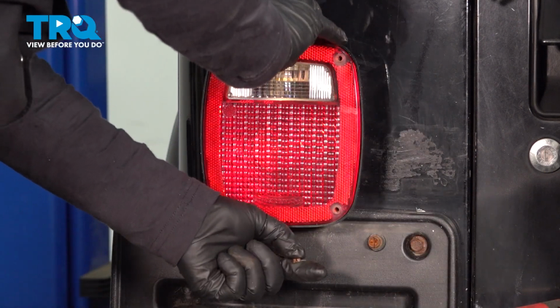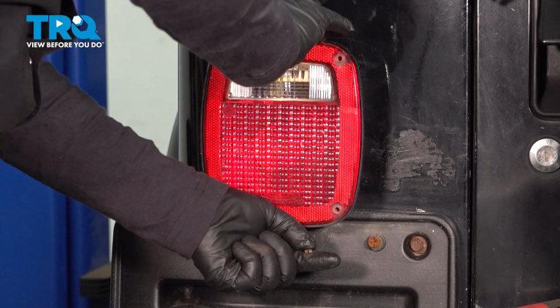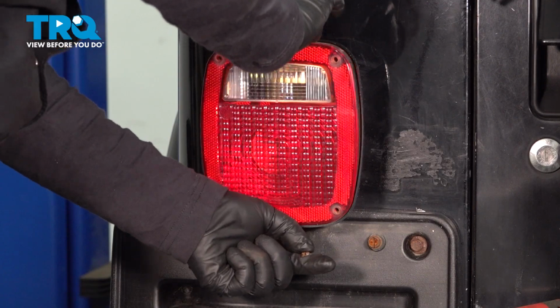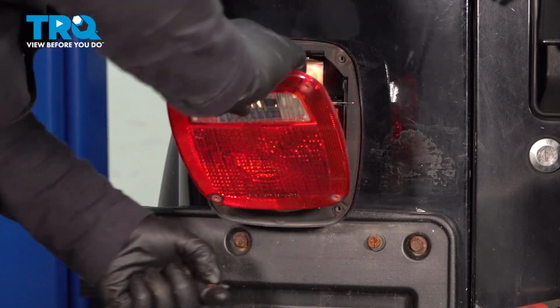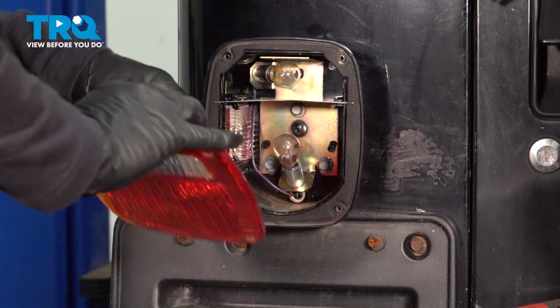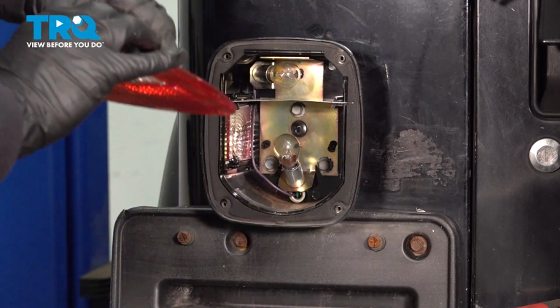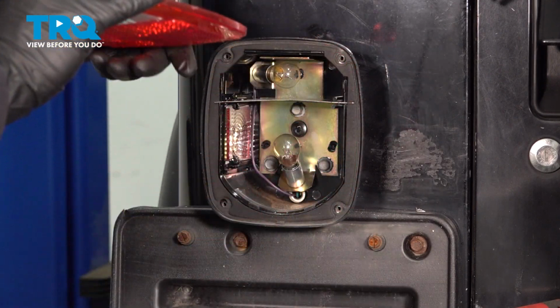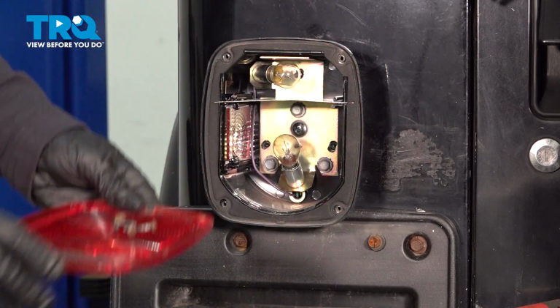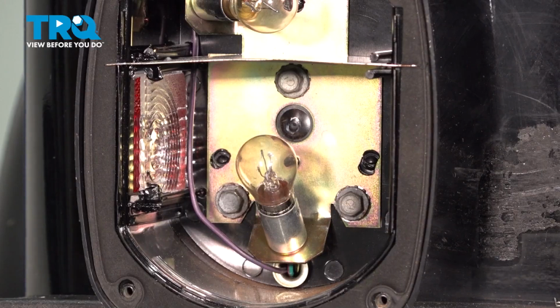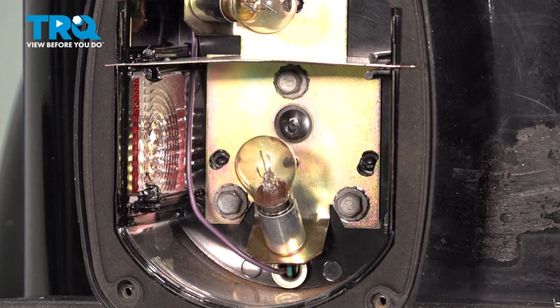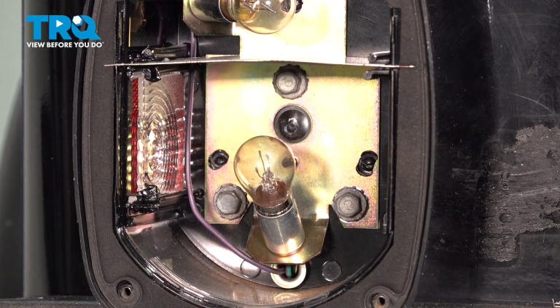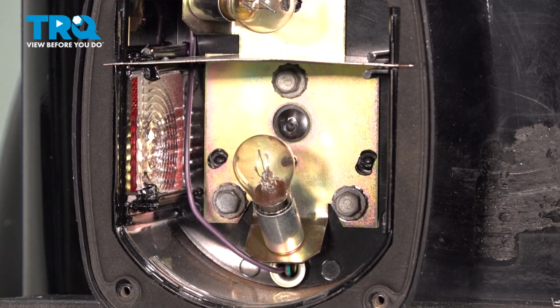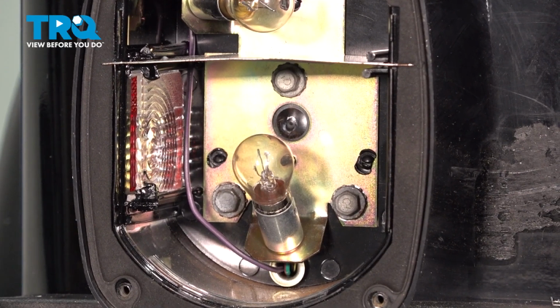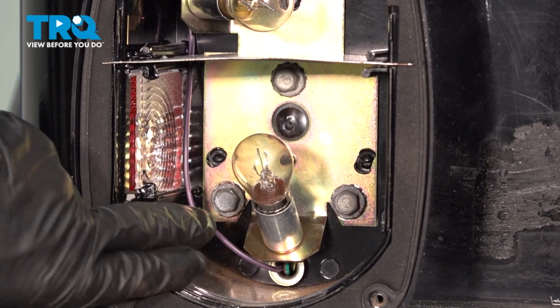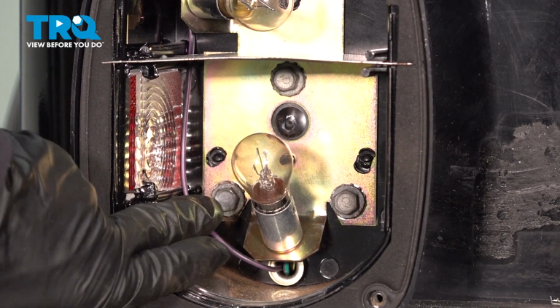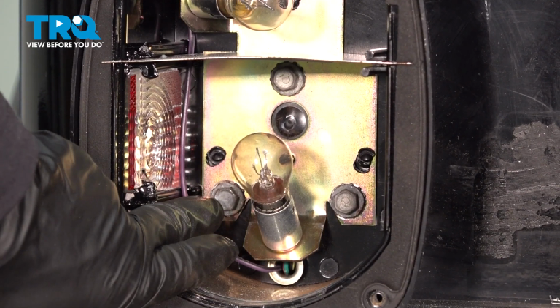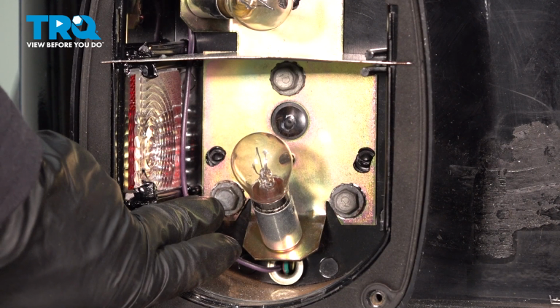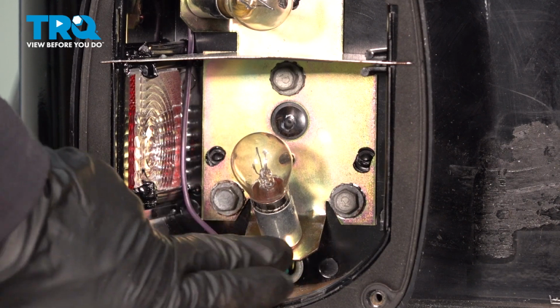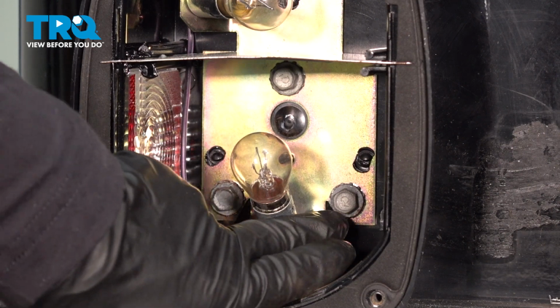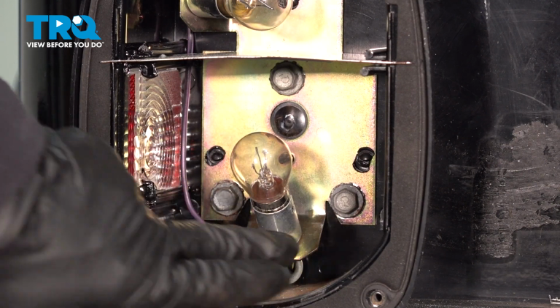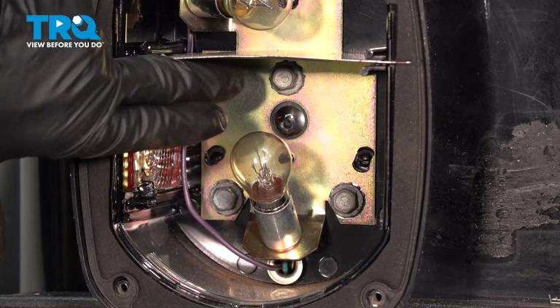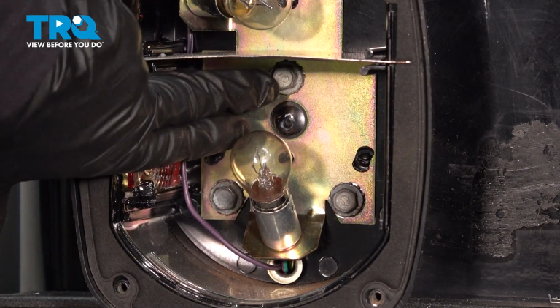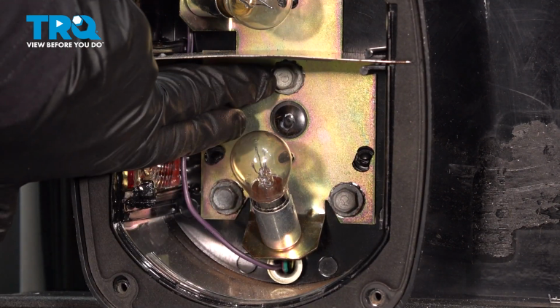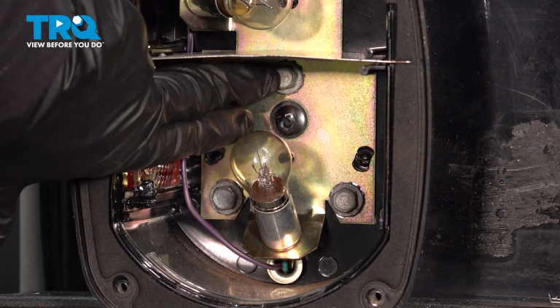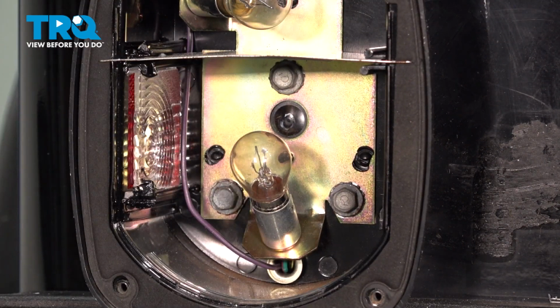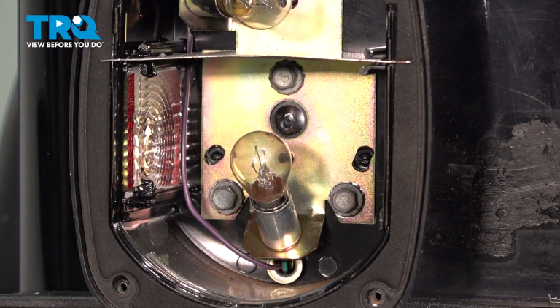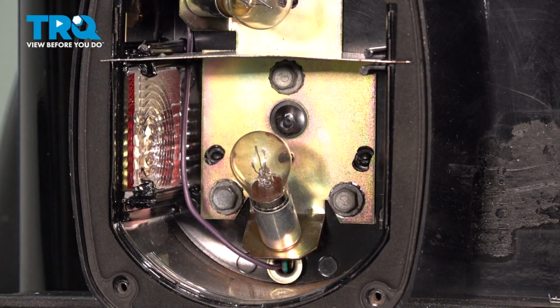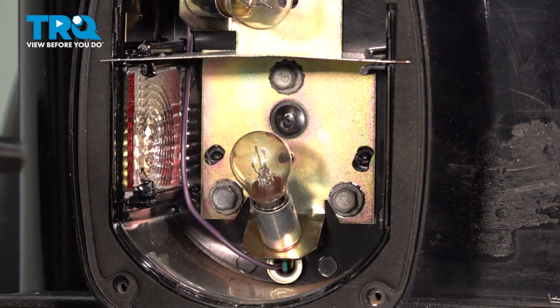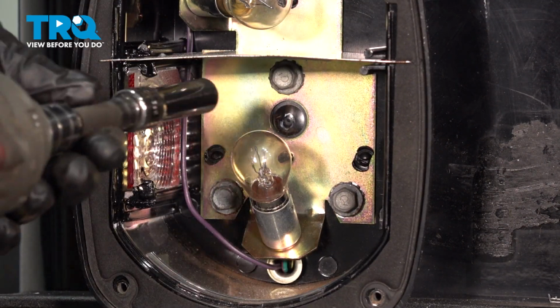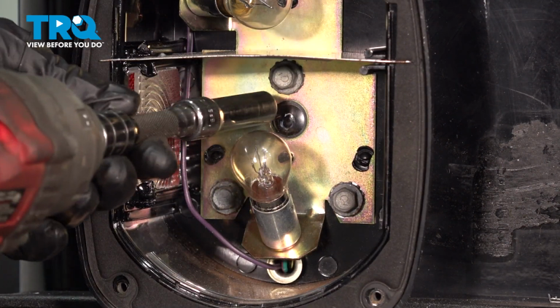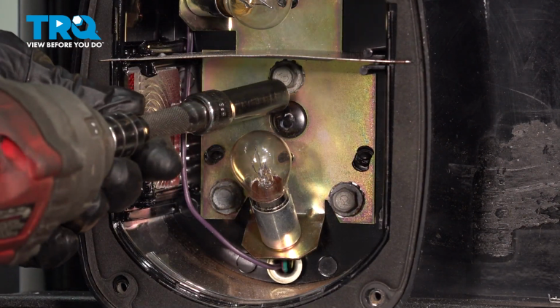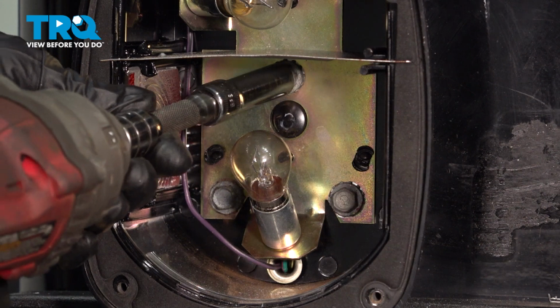Pop that out. Now you have three mounting bolts right here — one, two, and the third one's up here. Use a 10-millimeter socket and we're going to take those out.